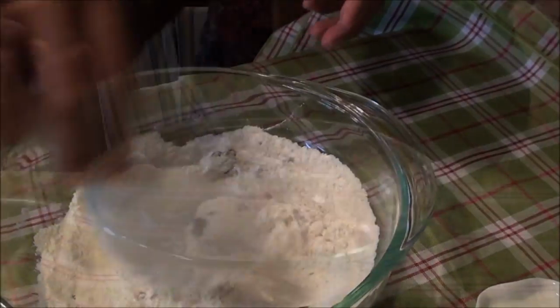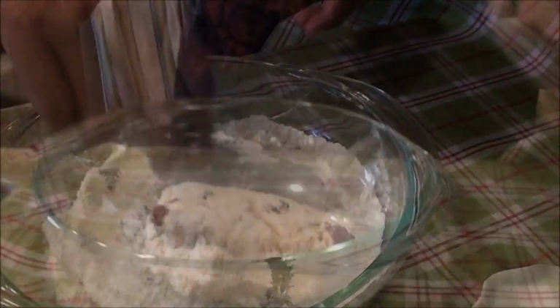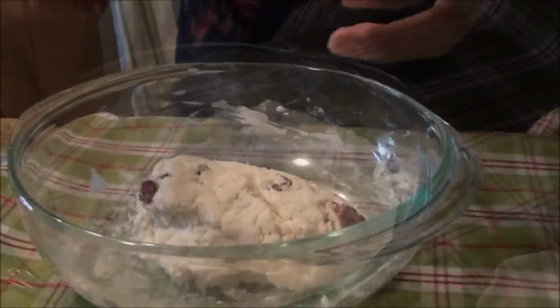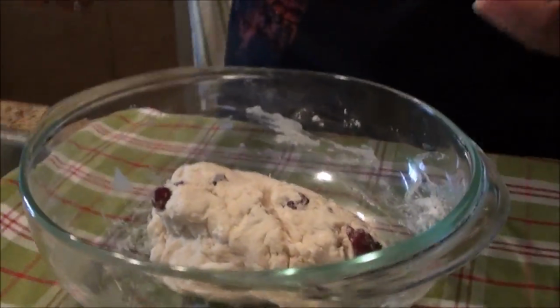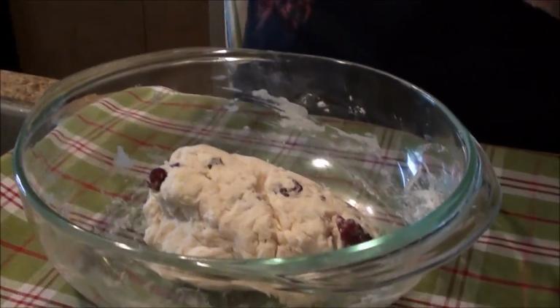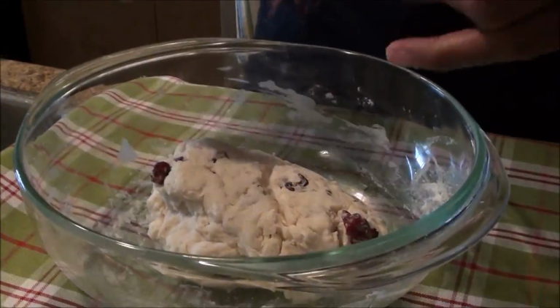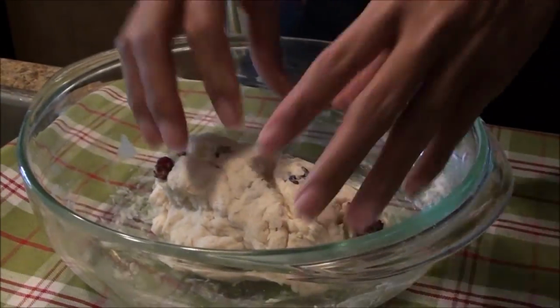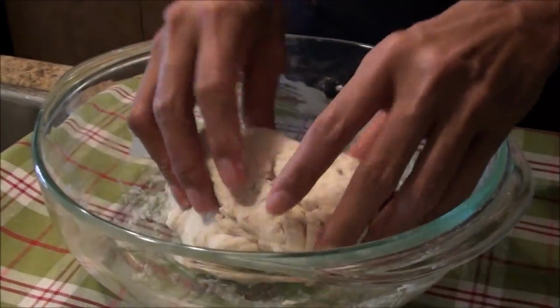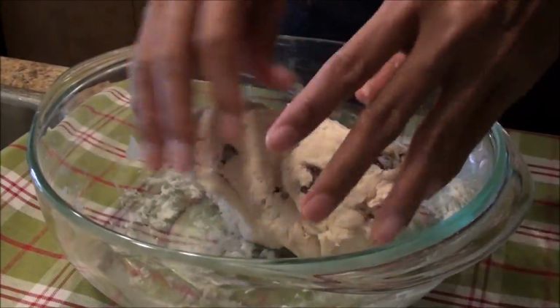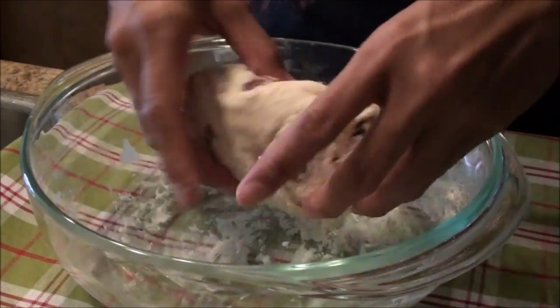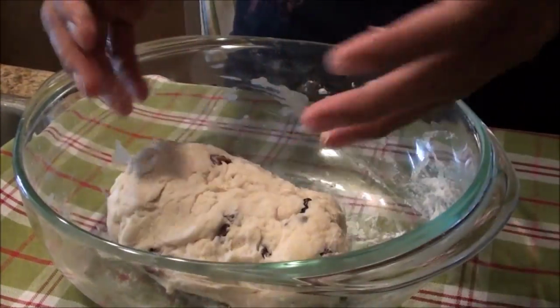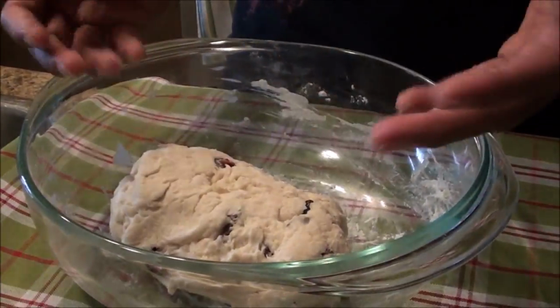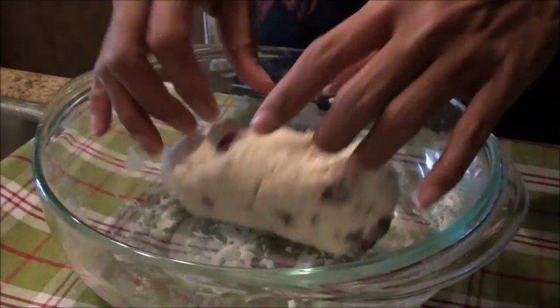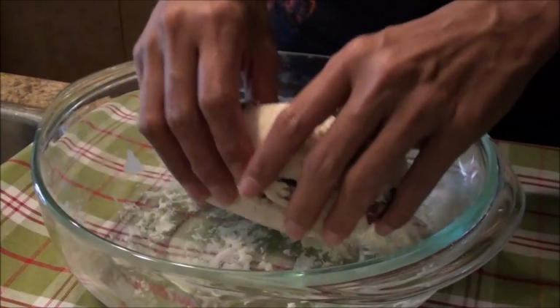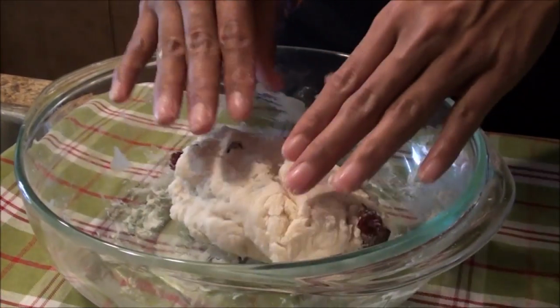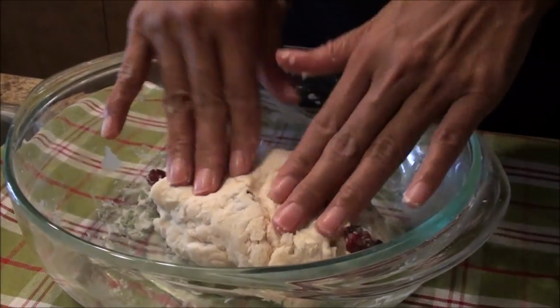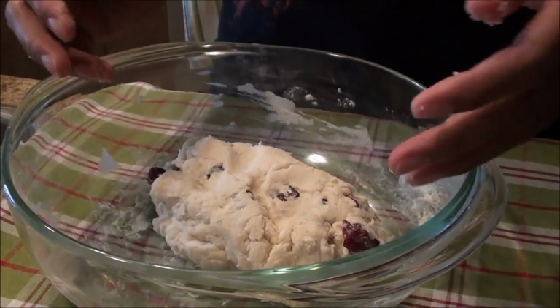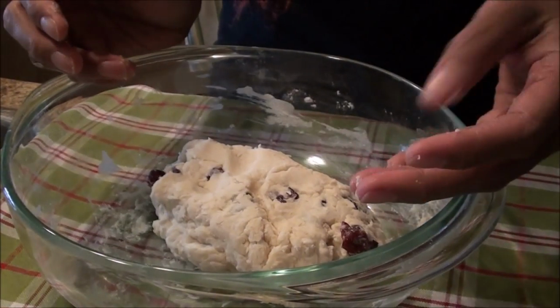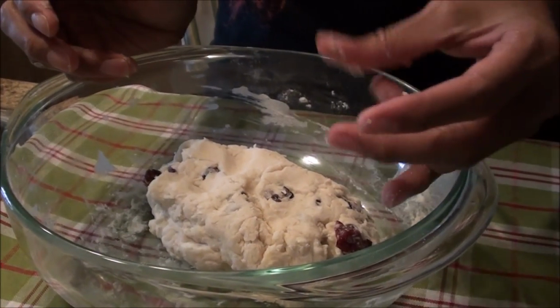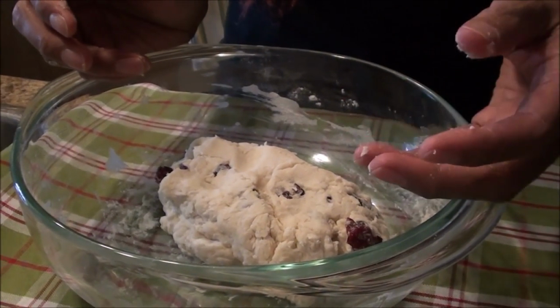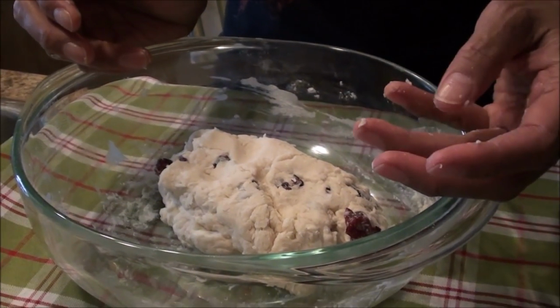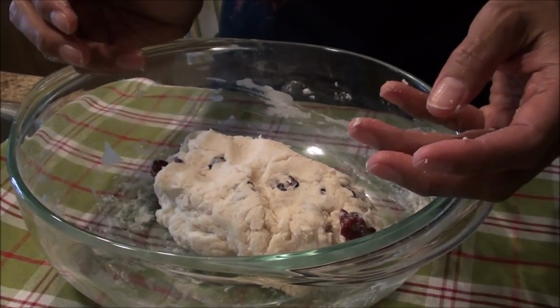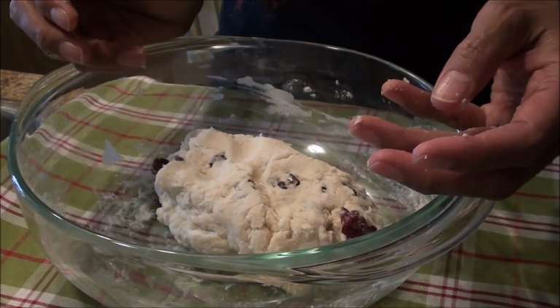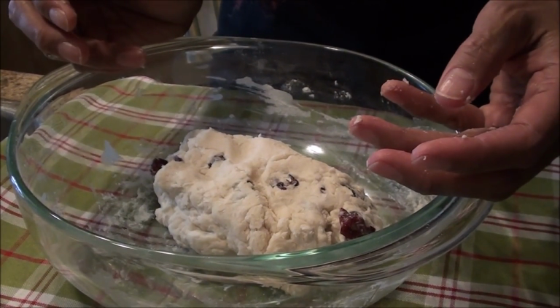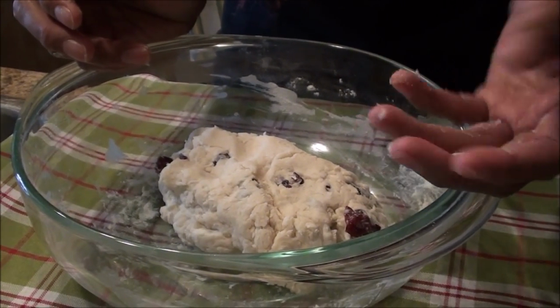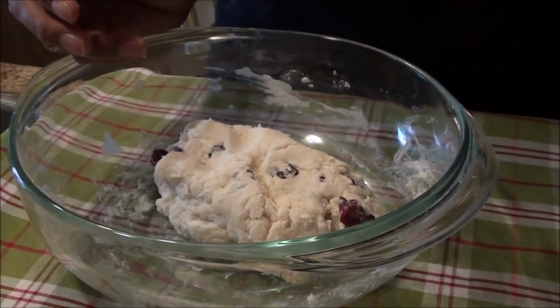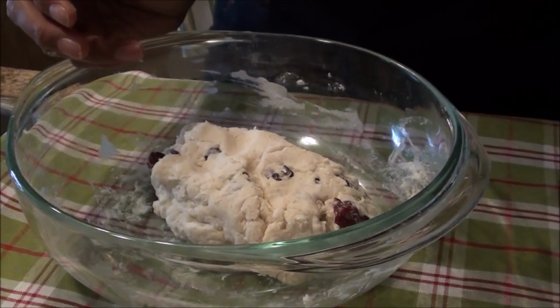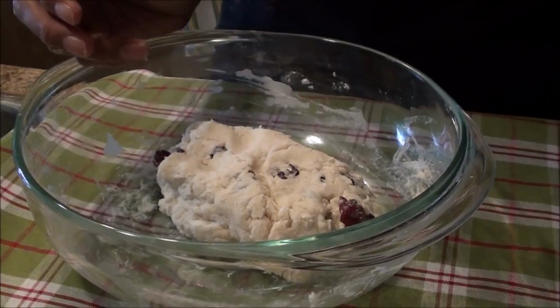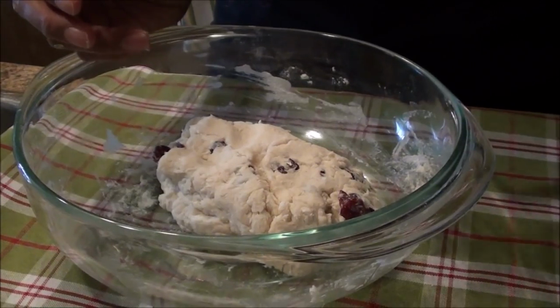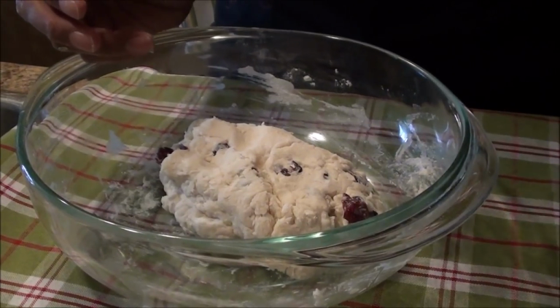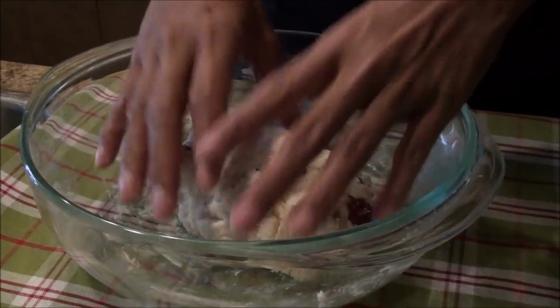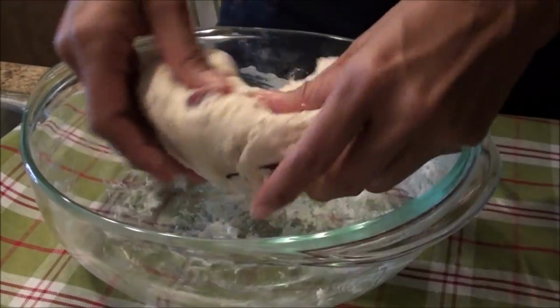So now I'm going to use my hands to finish it, to make sure you mix it well. Now some people like it chewy and some like it dry, but it's totally up to you how you want it.